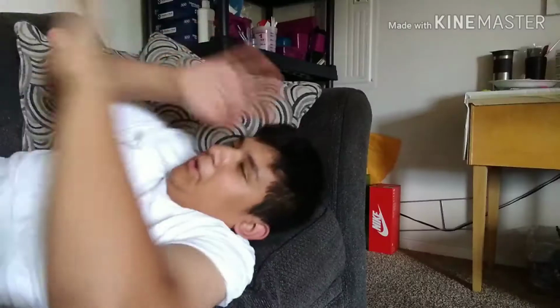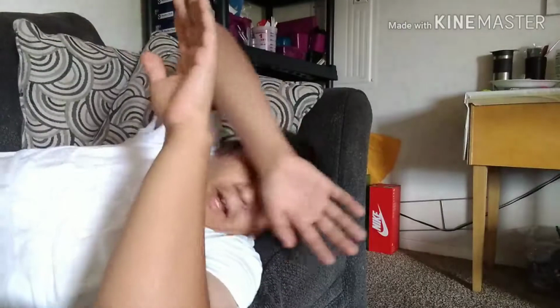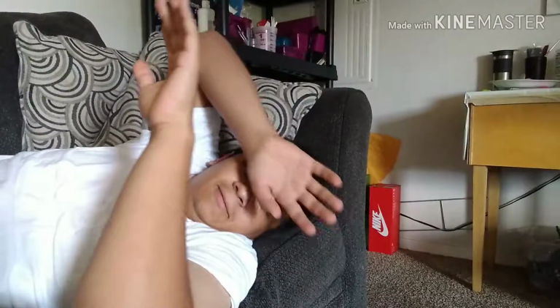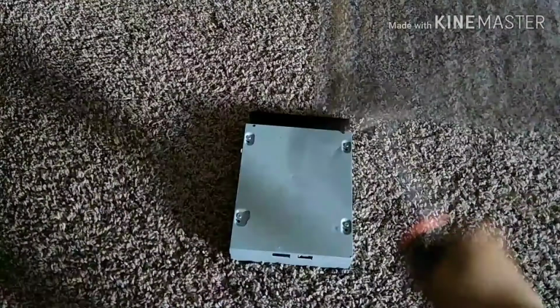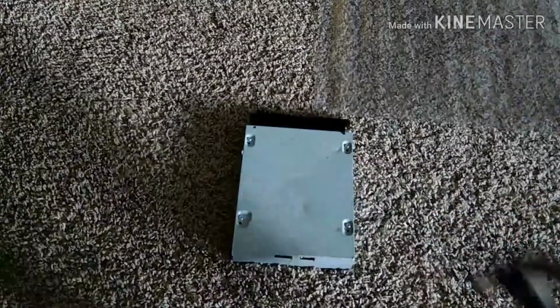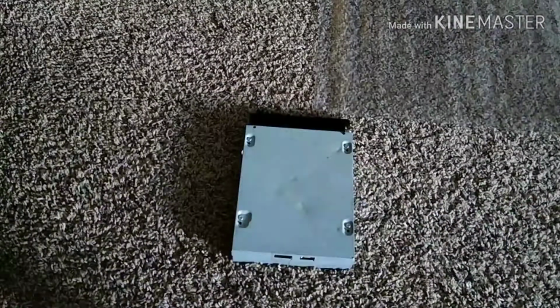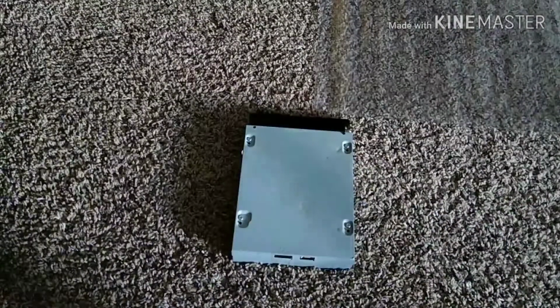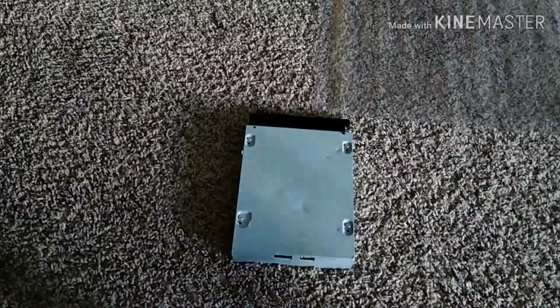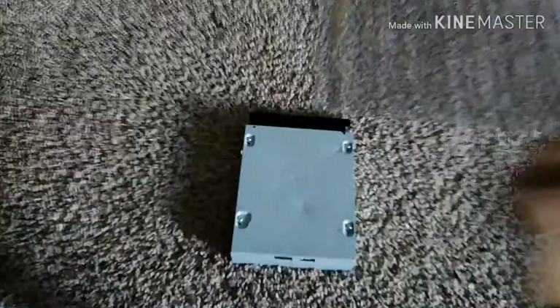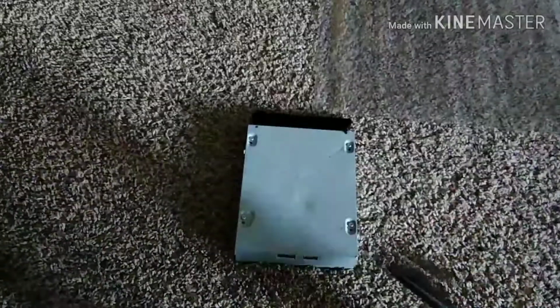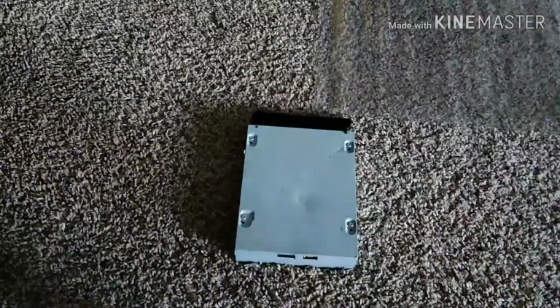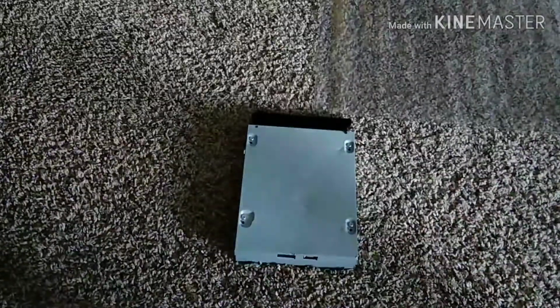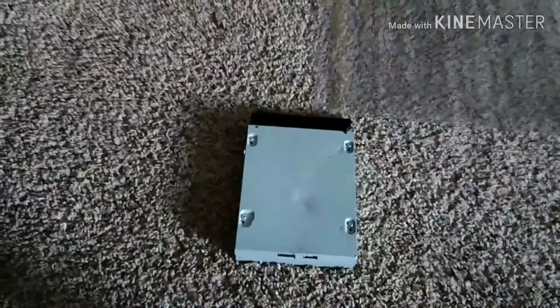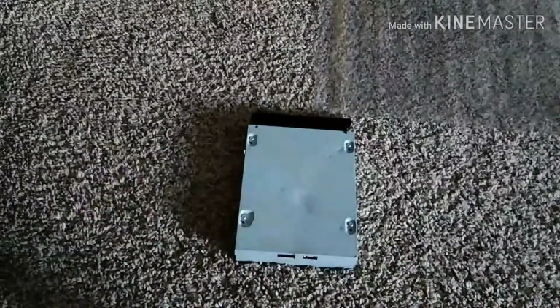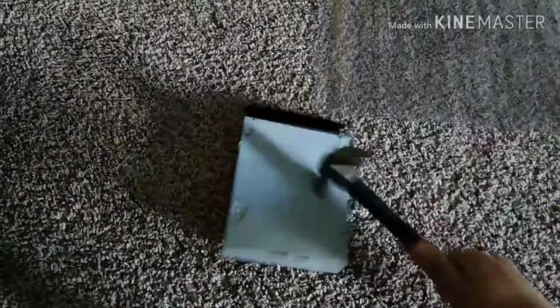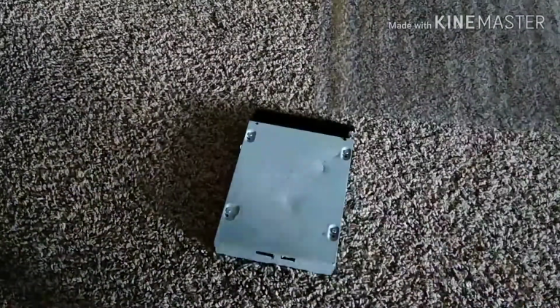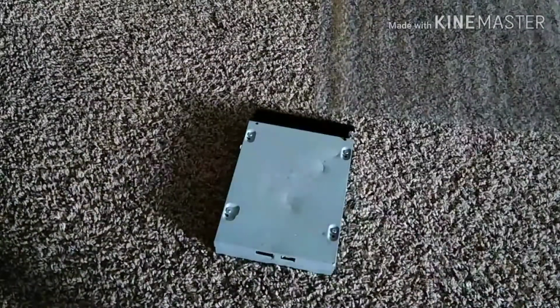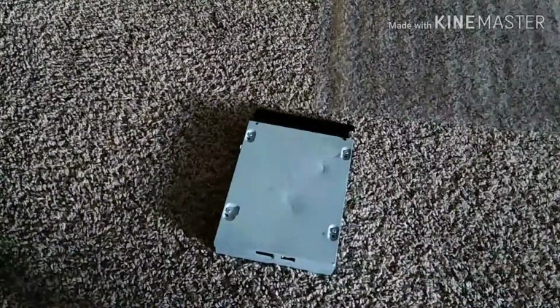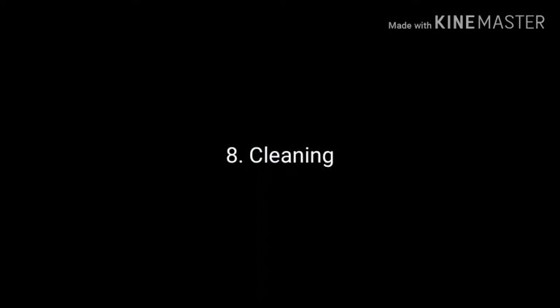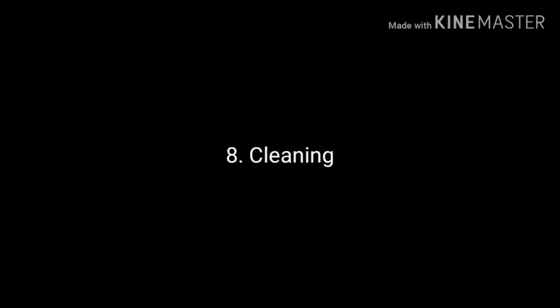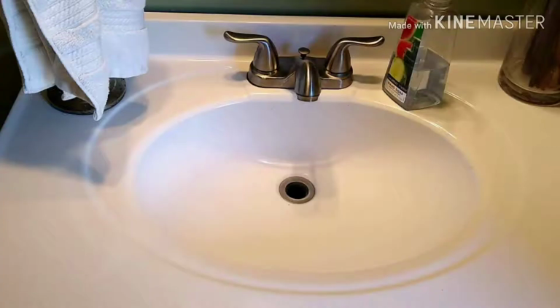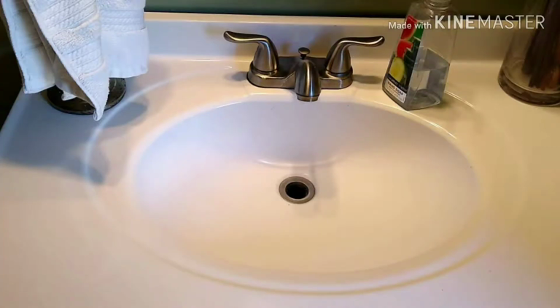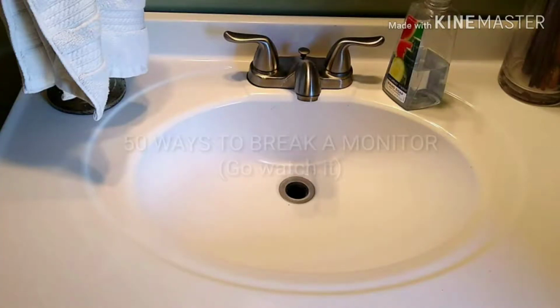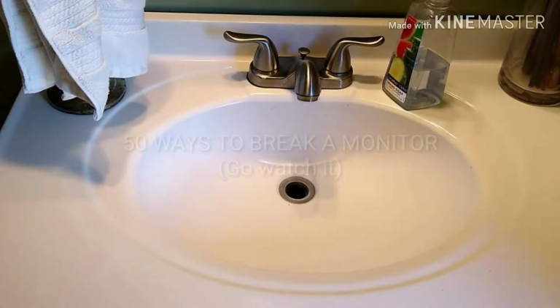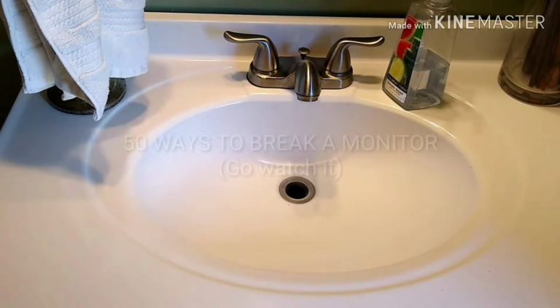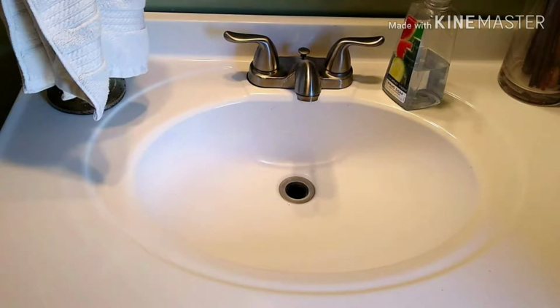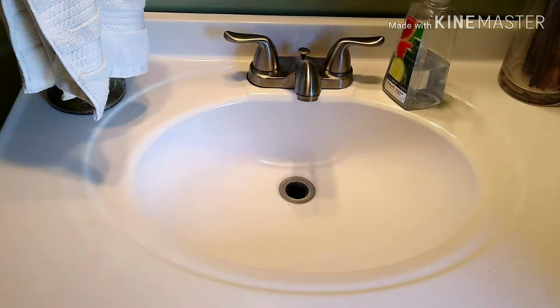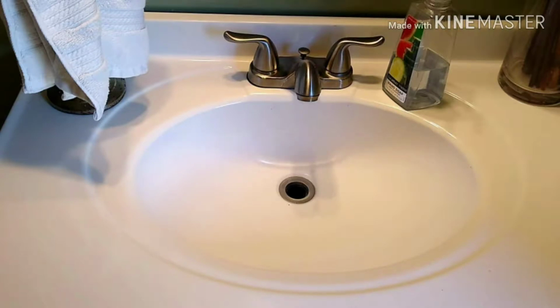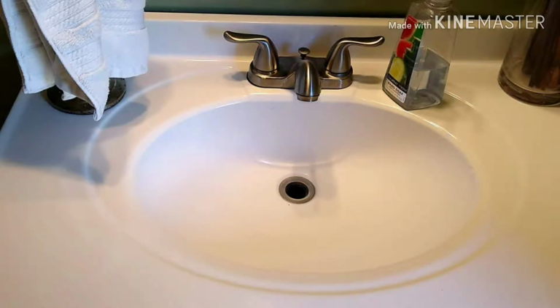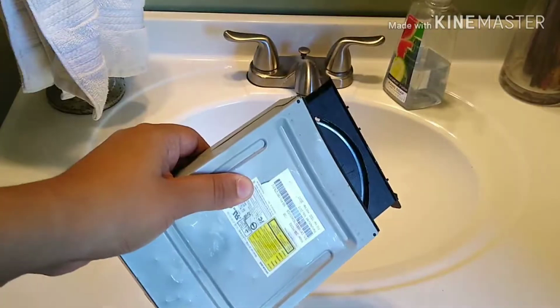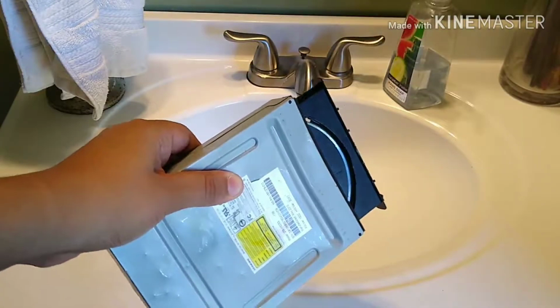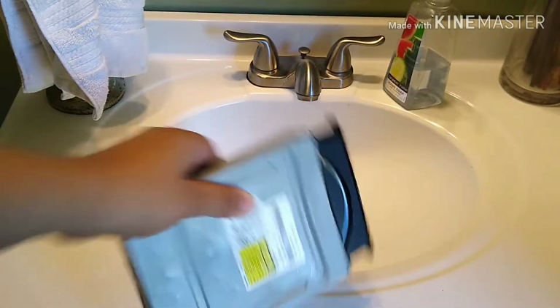No, no, no, no! Ow! Hey kids, that's in 50 ways to break a monitor. We need you to clean this dish drive. While time to get this clean.